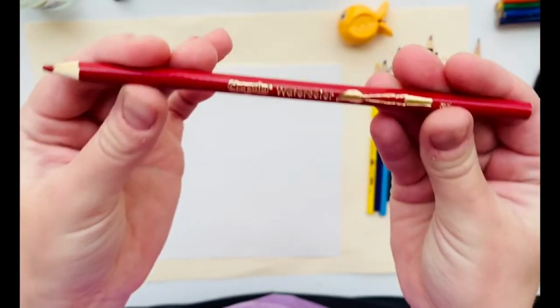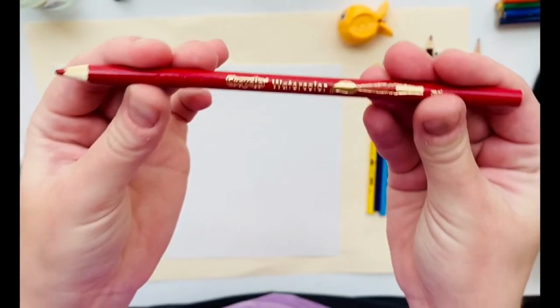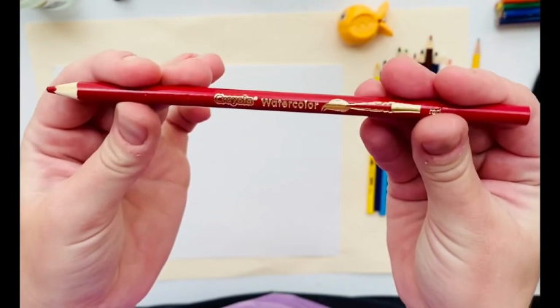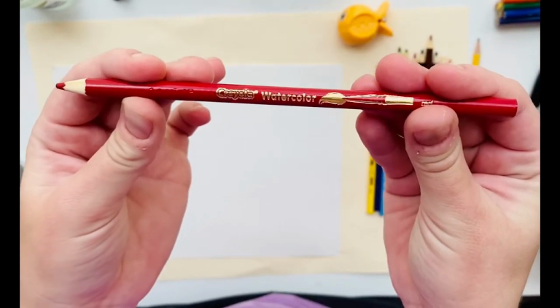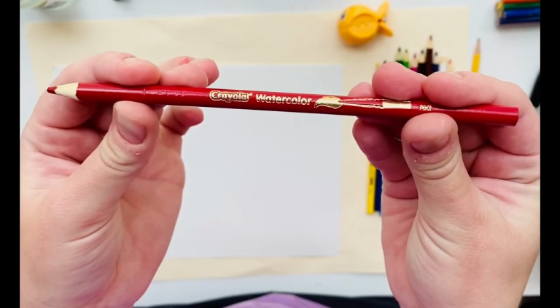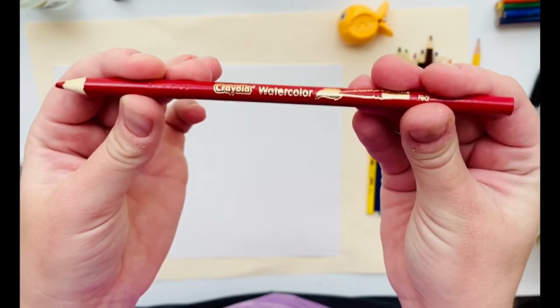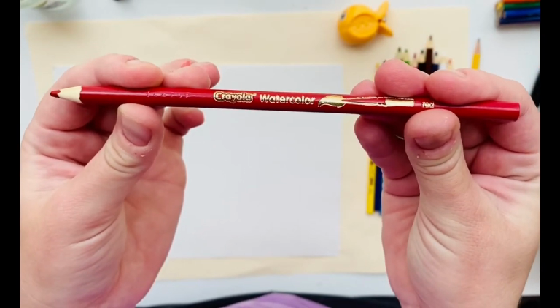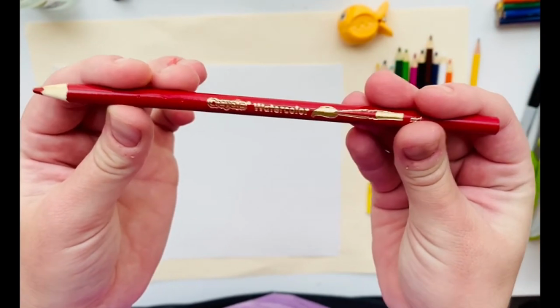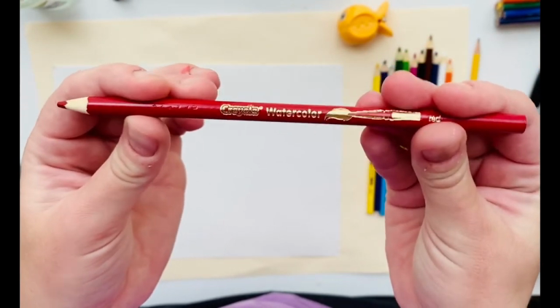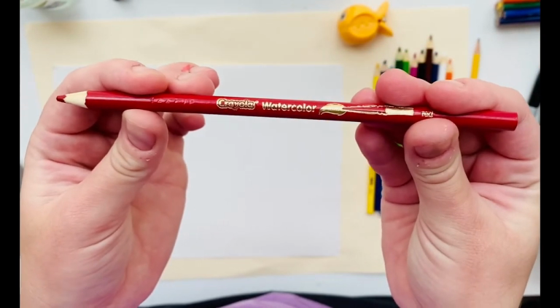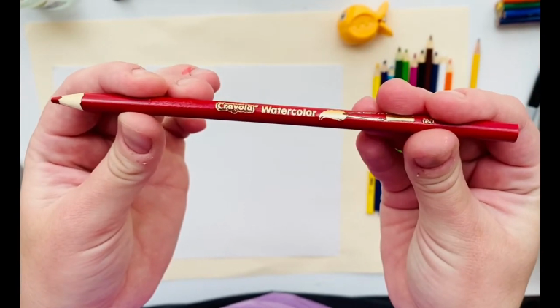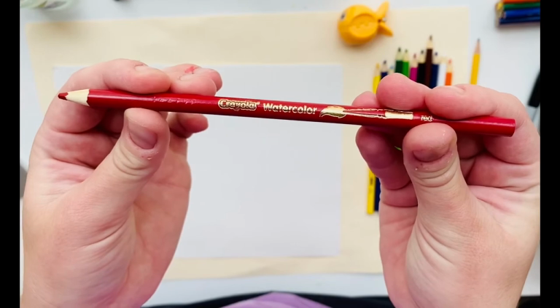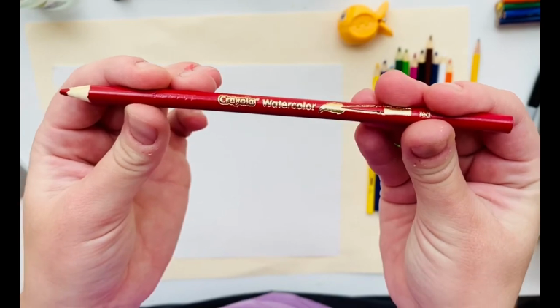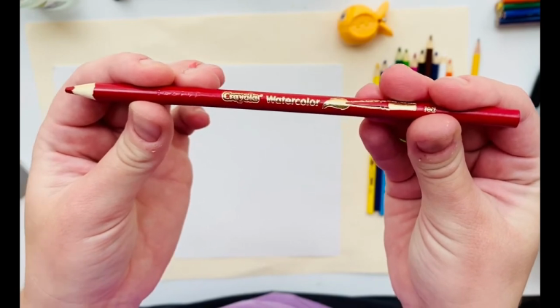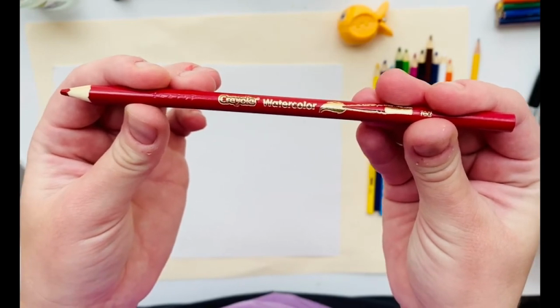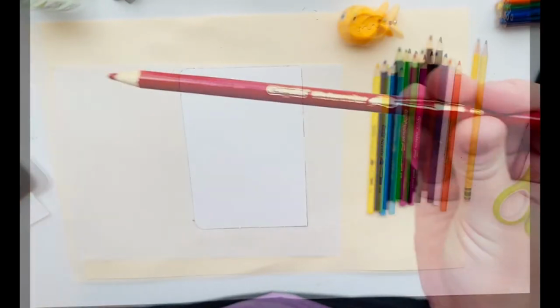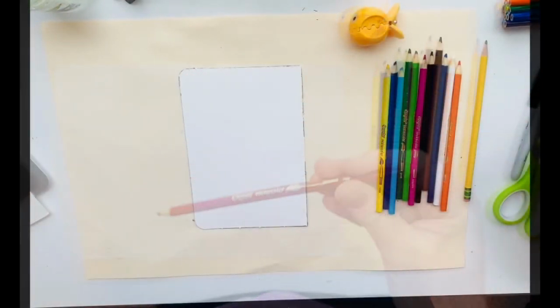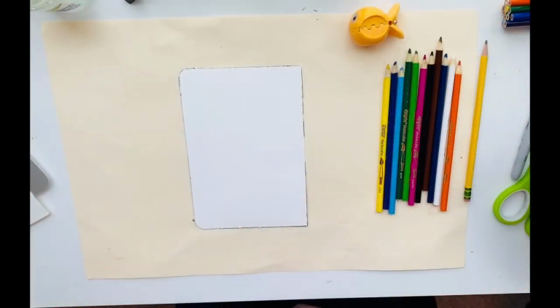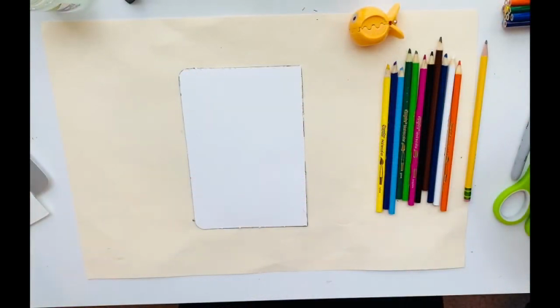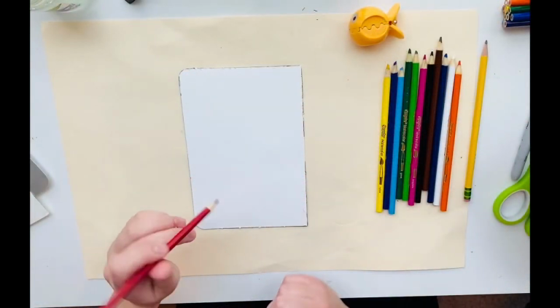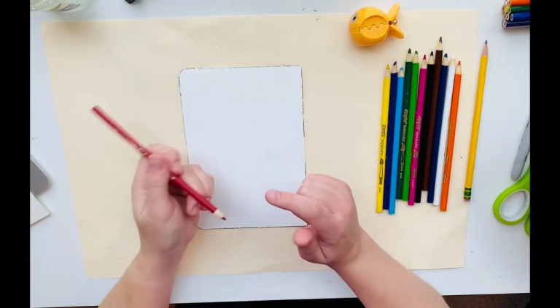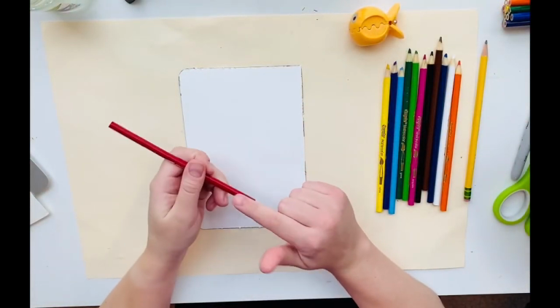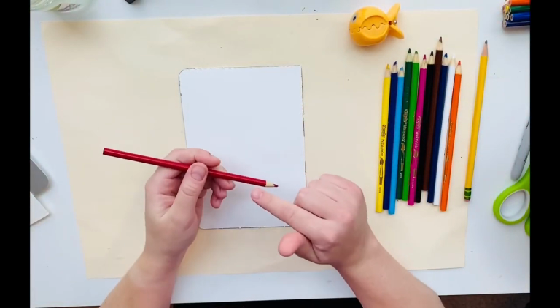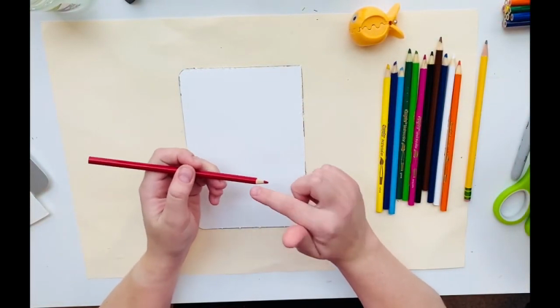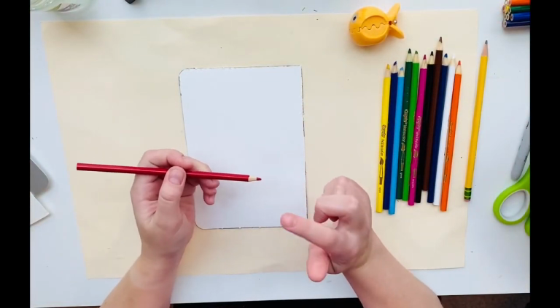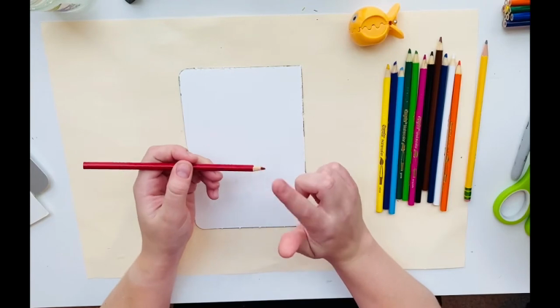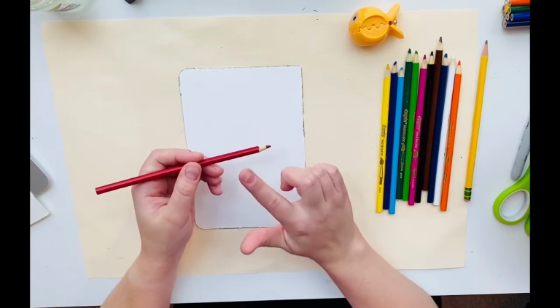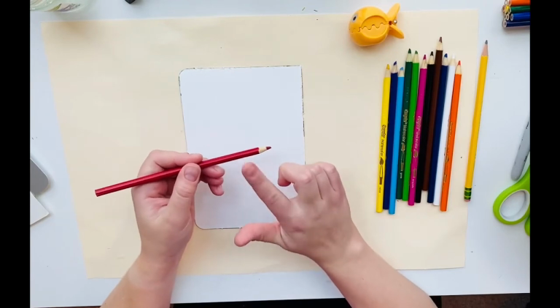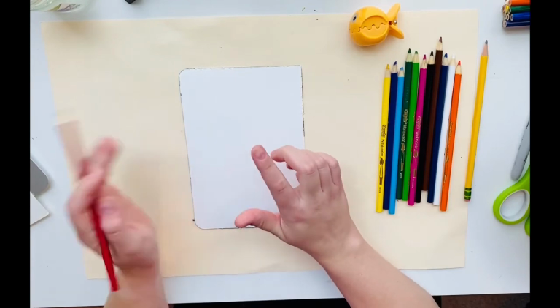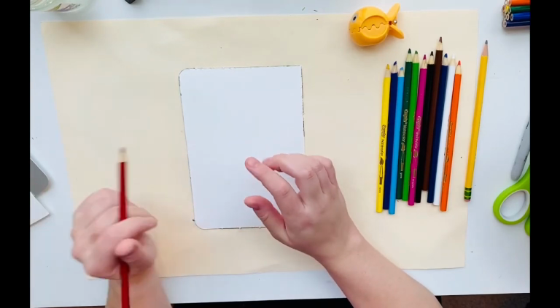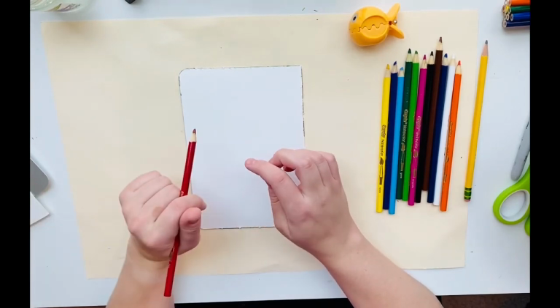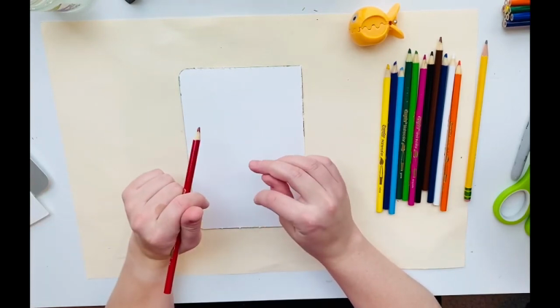Use these for painting projects only, please. Do not use these for anything other than painting projects. I'll show you a little bit about how these work on a scrap piece of paper before I start on my project.